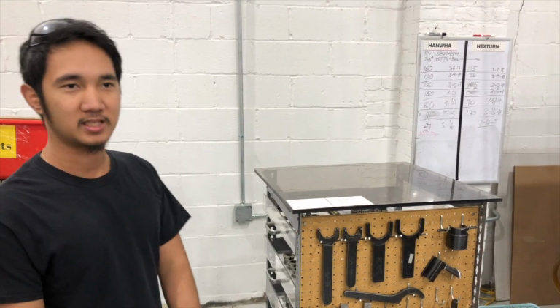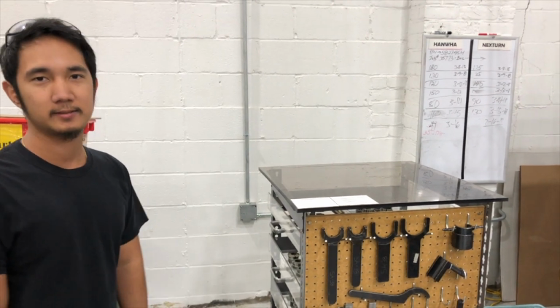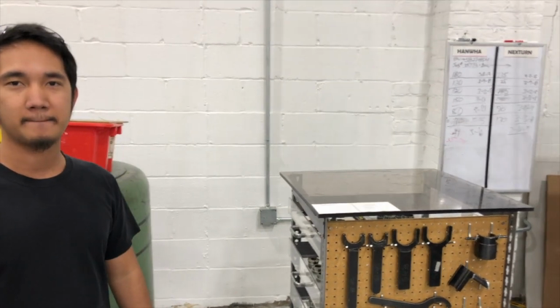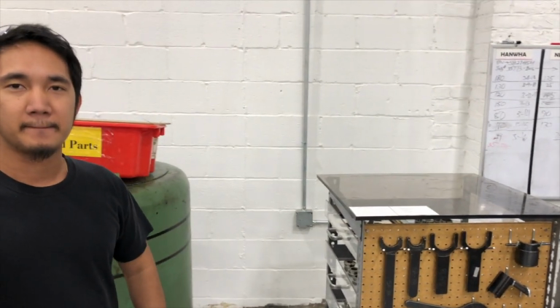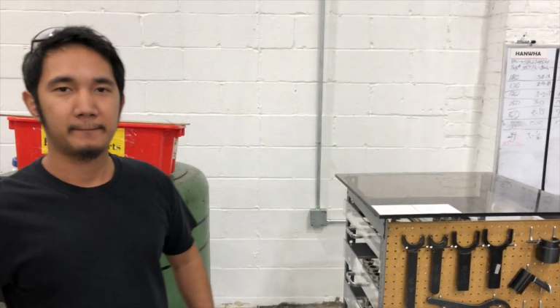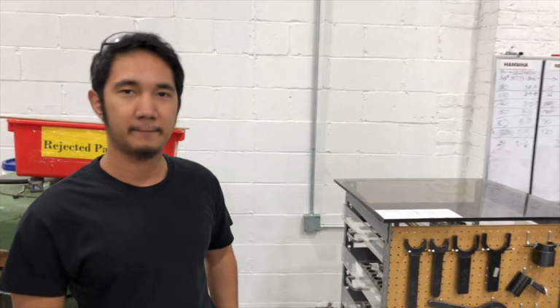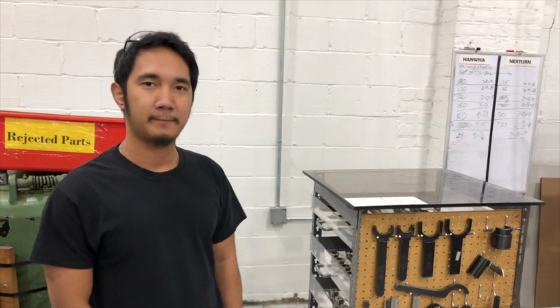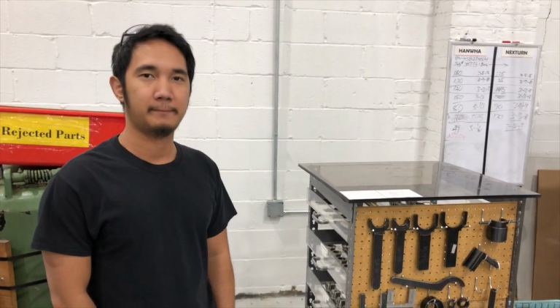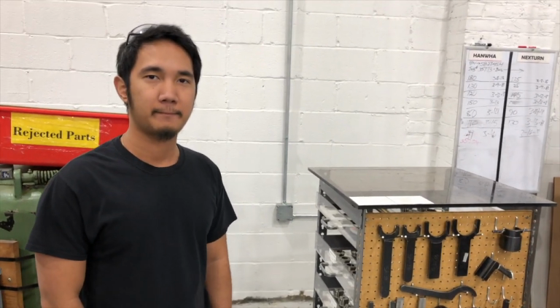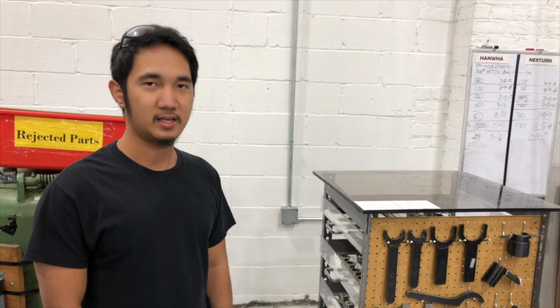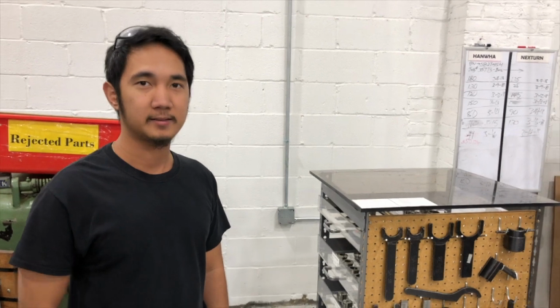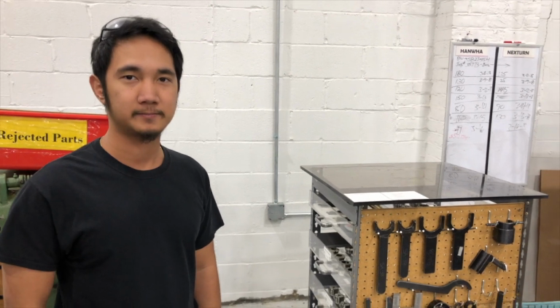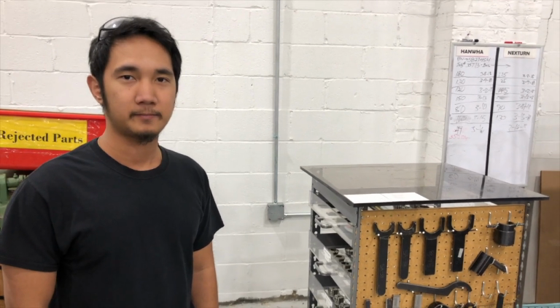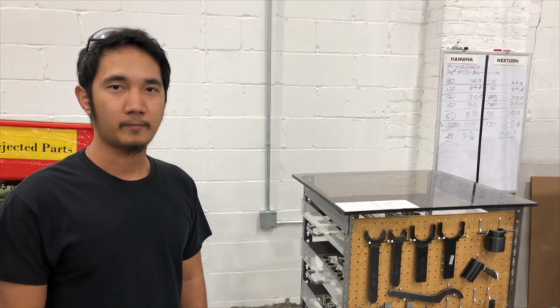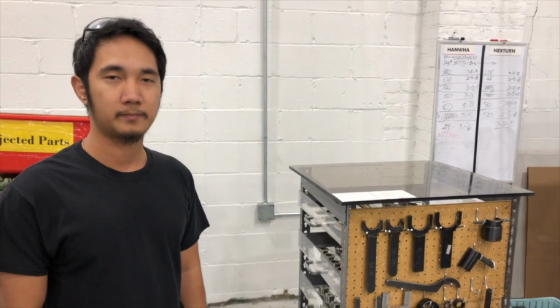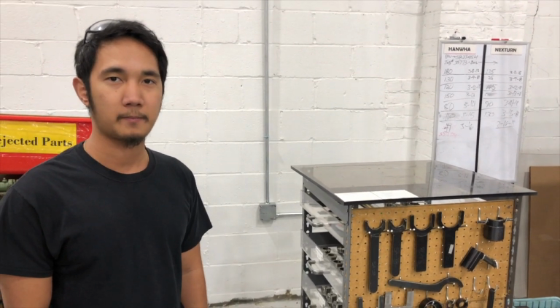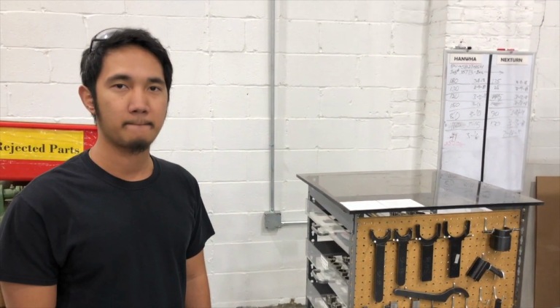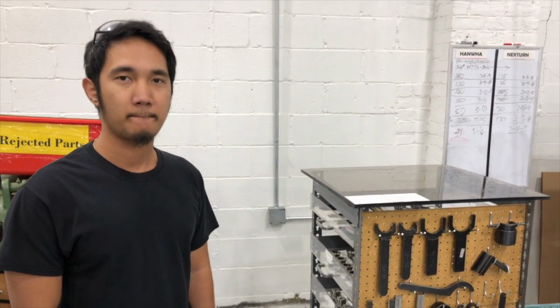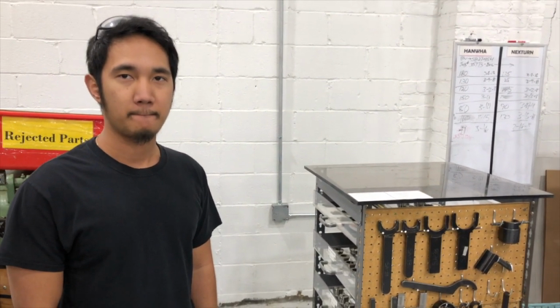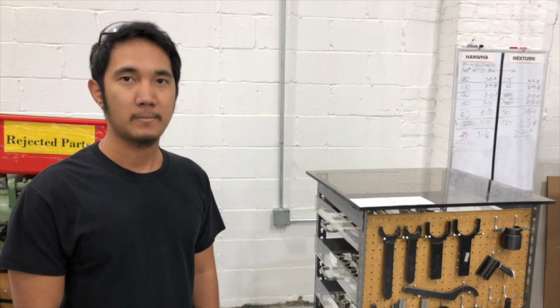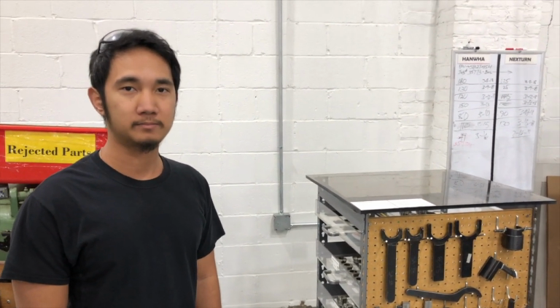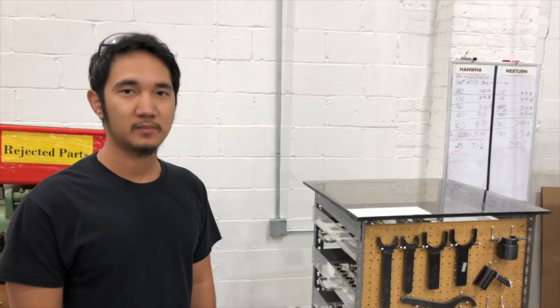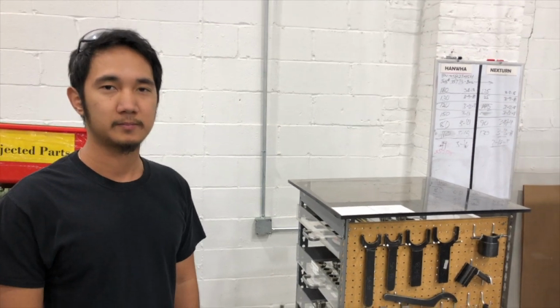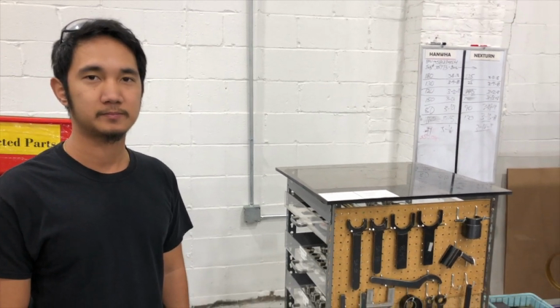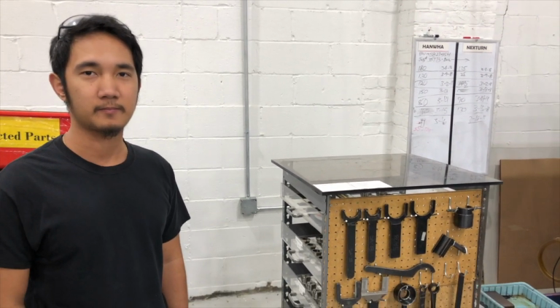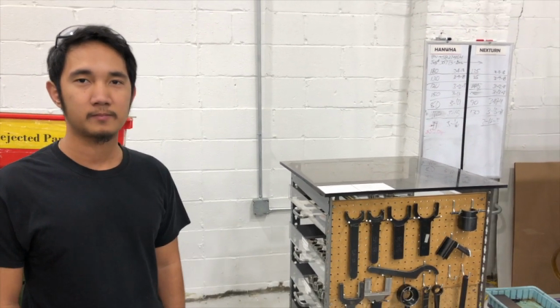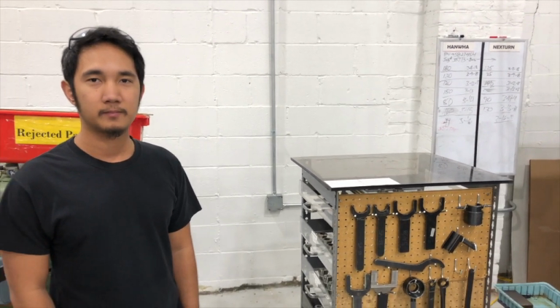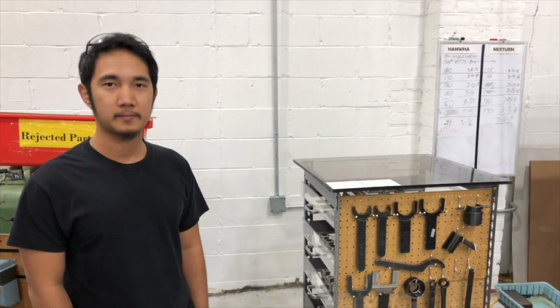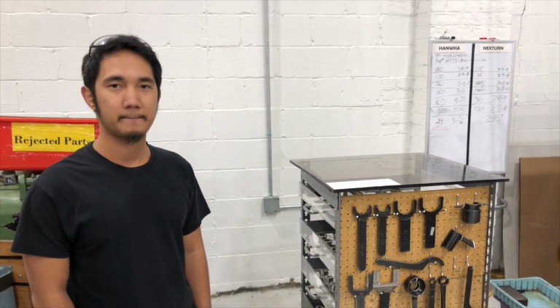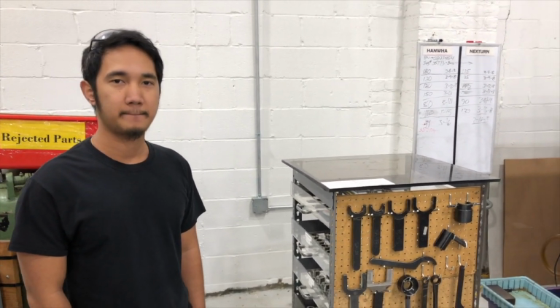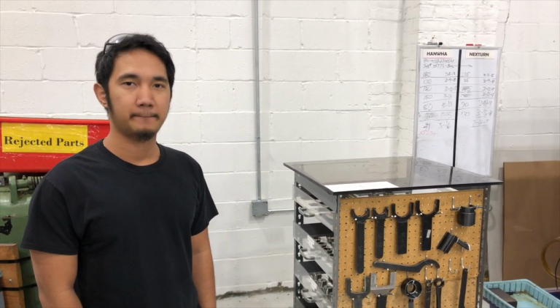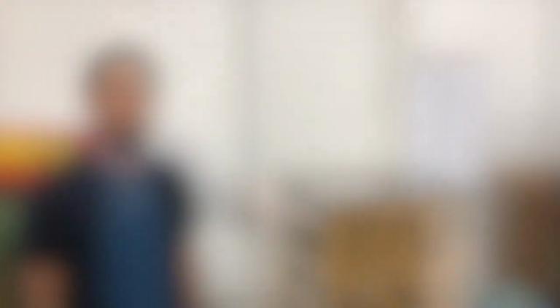Before, you had to move around to each different table when you needed each different tool. You just had to walk around a lot and you didn't know where the tools were. All right, so now we're going to go over to Nixon and he's going to explain what this new table is all about.